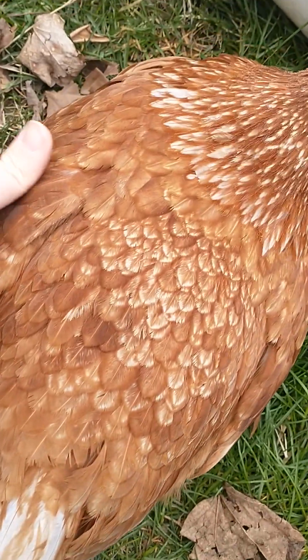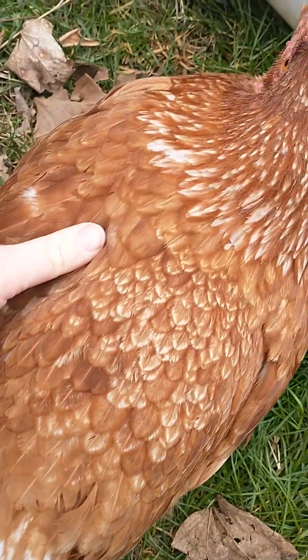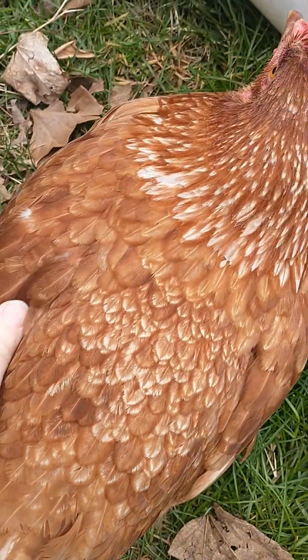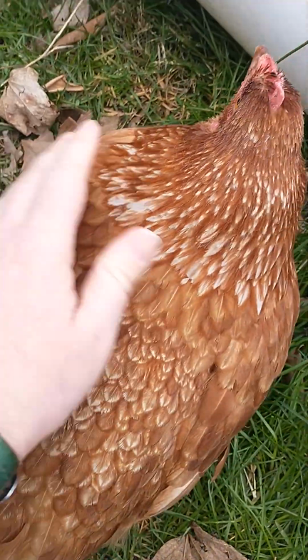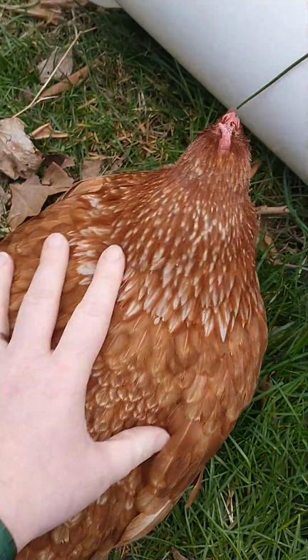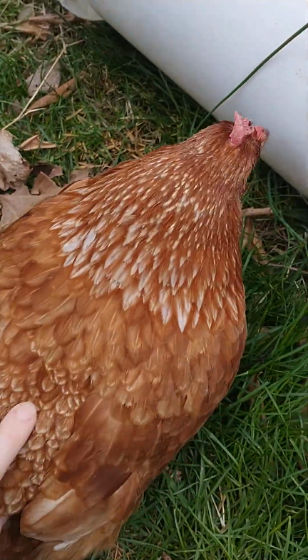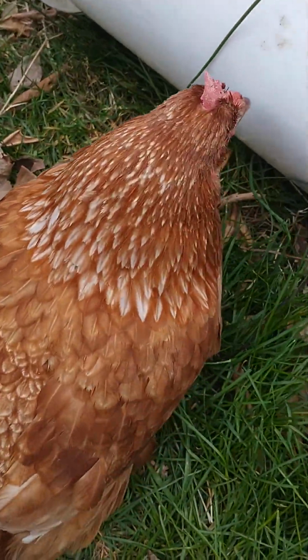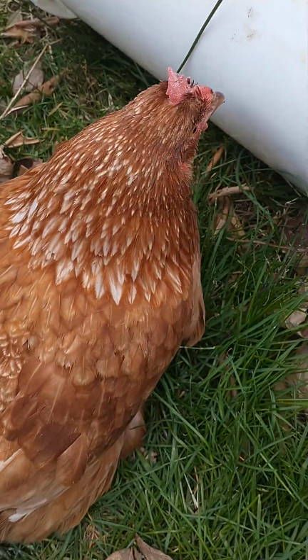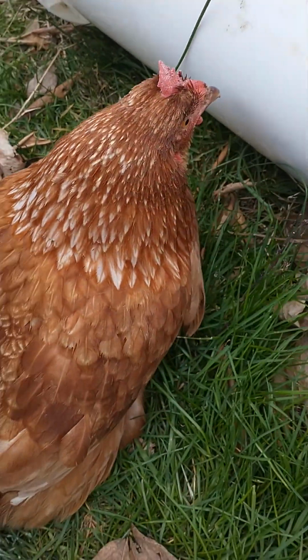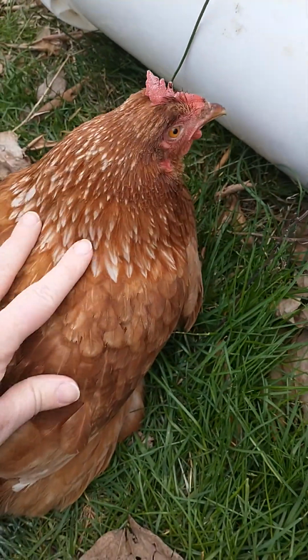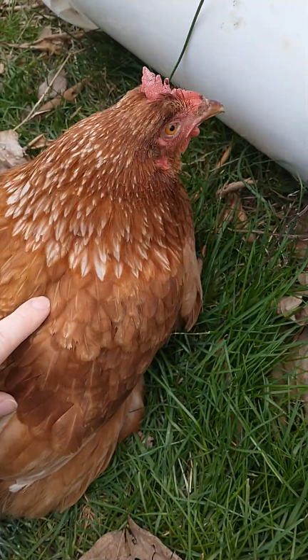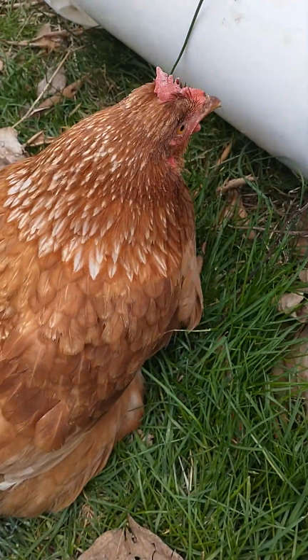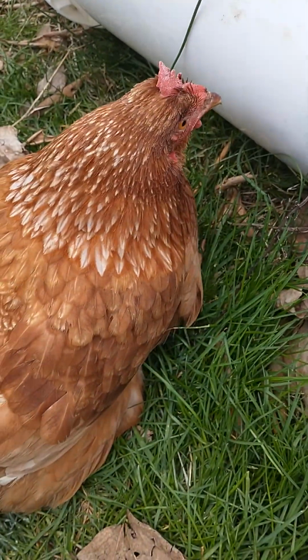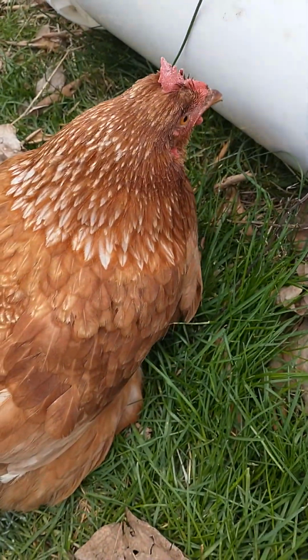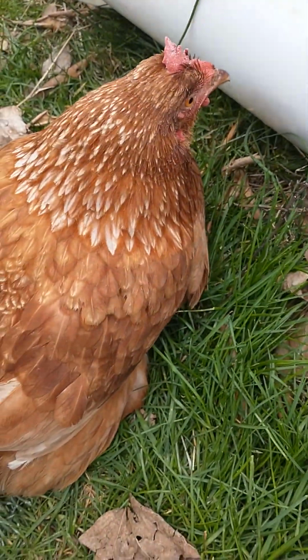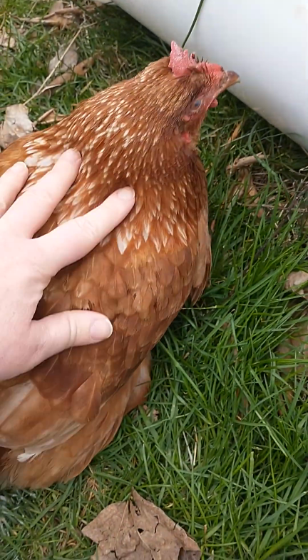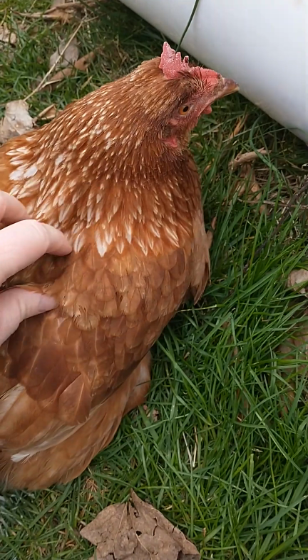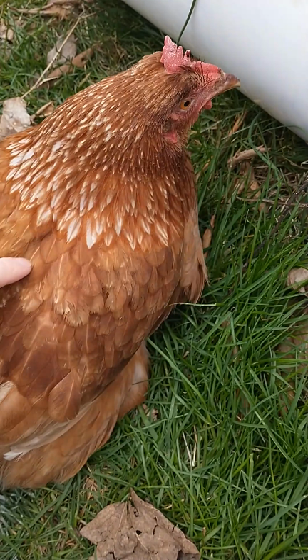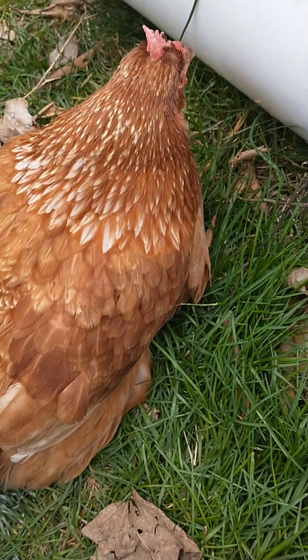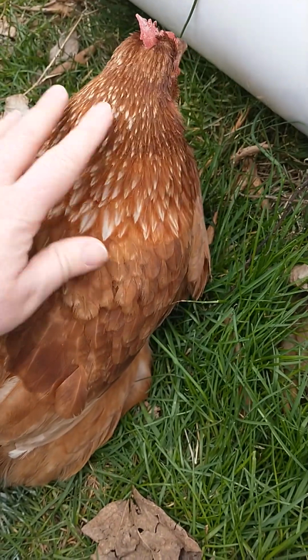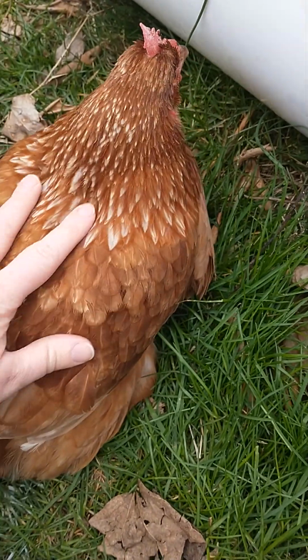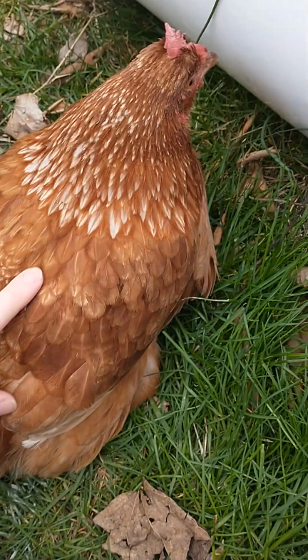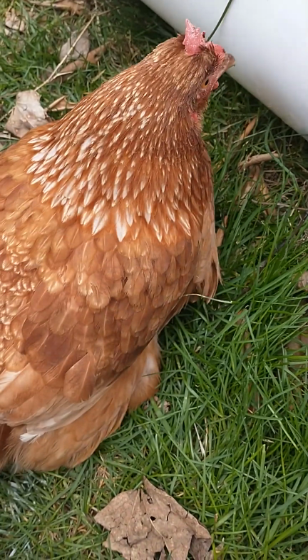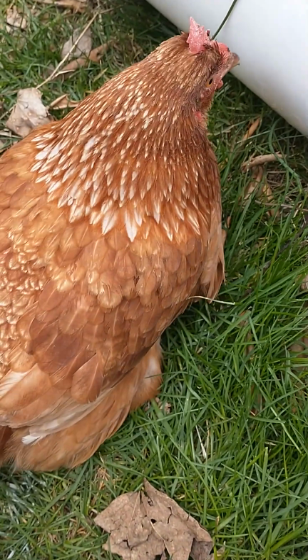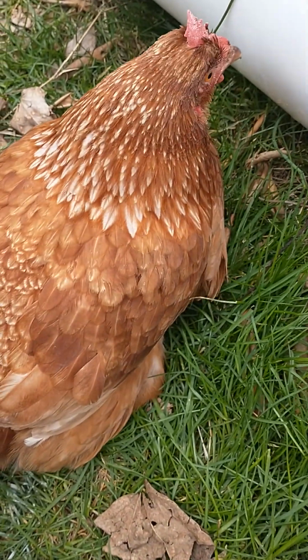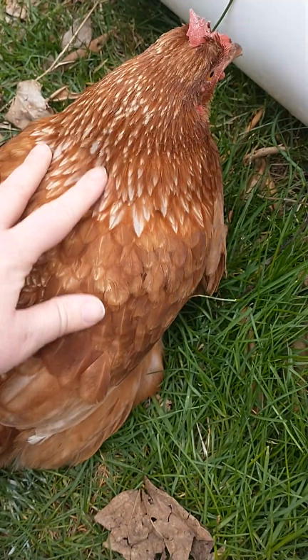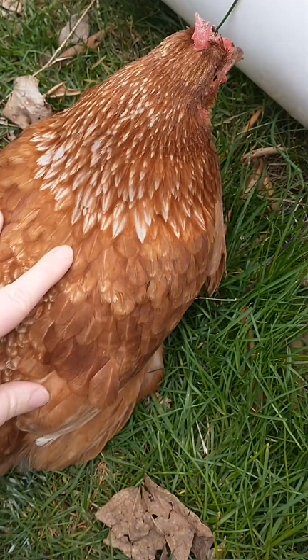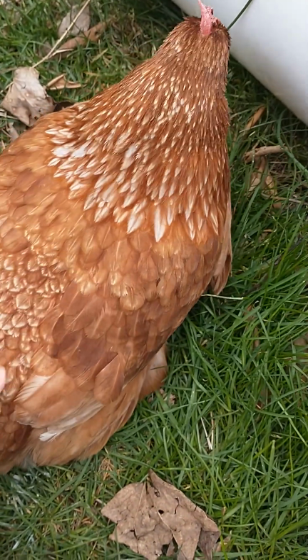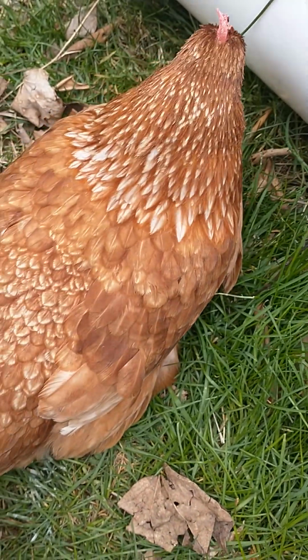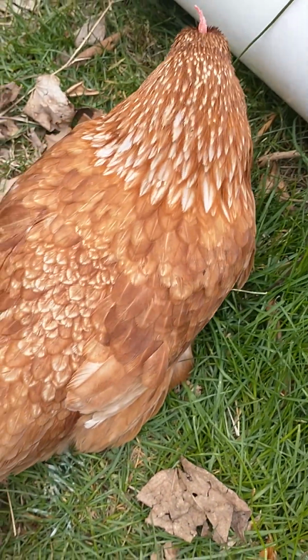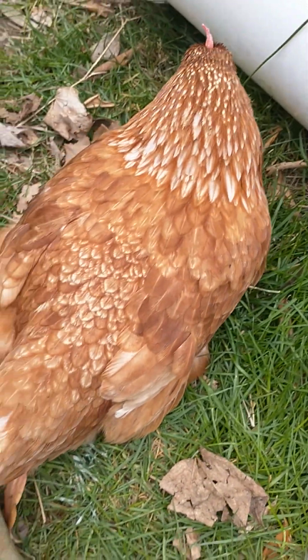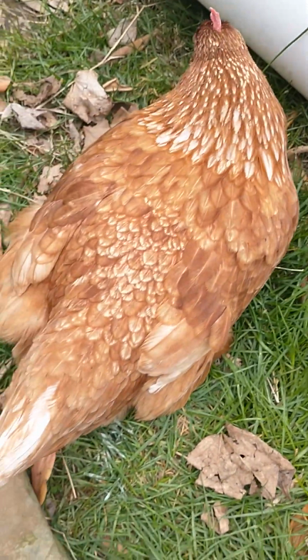Poor girl. She's my oldest hen — she'll be three years old. She was one of the first ones I got. So I'm really upset about this.